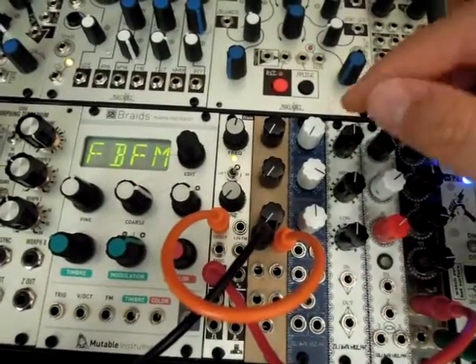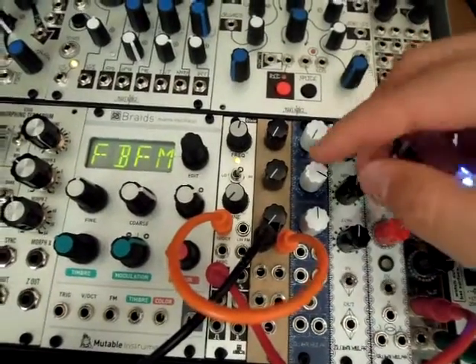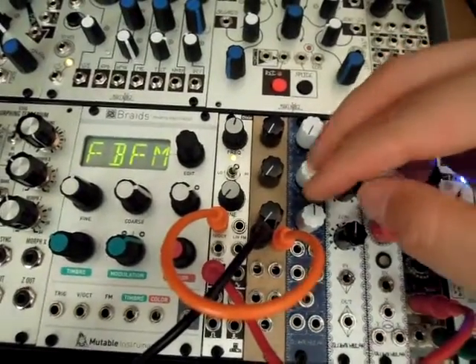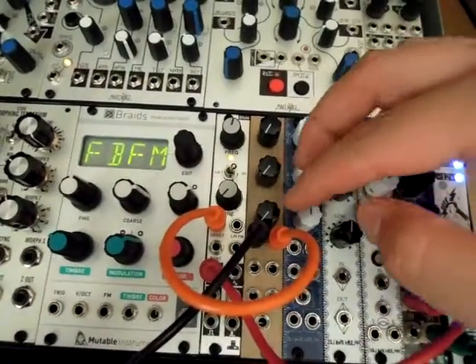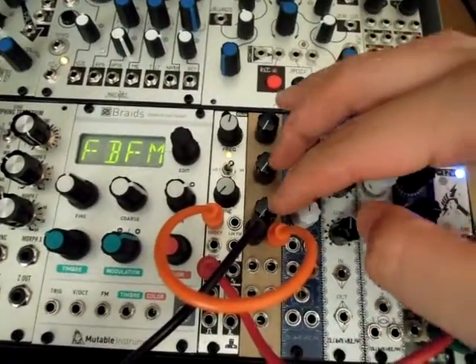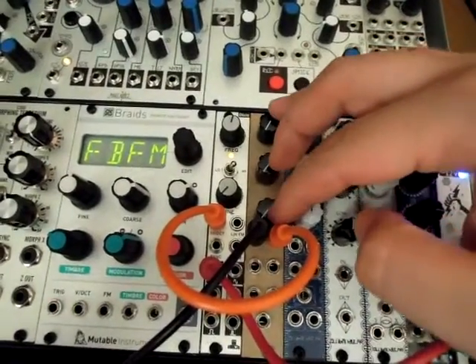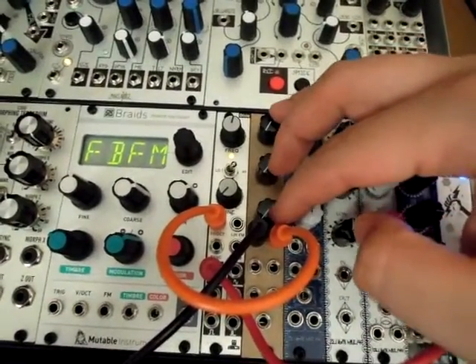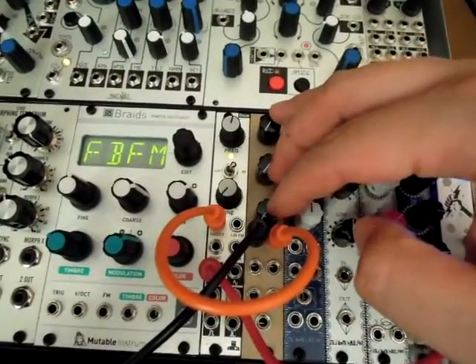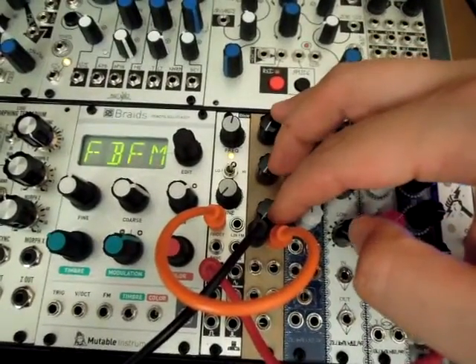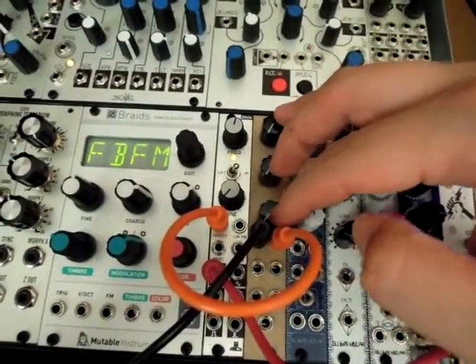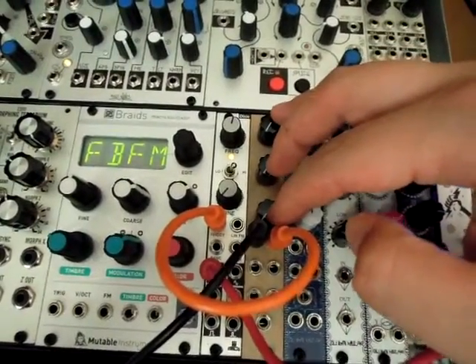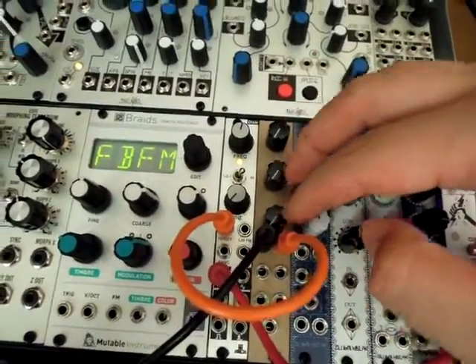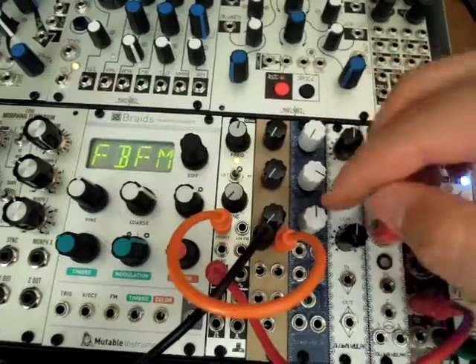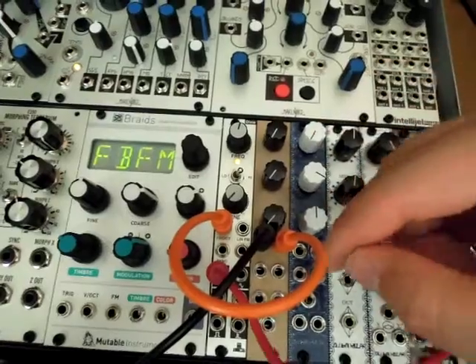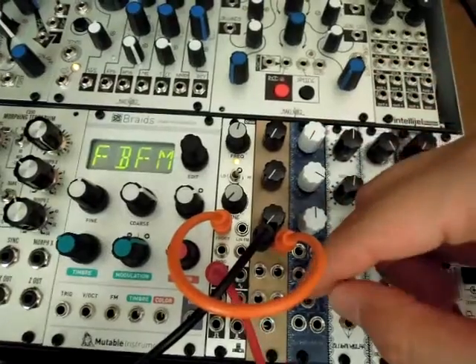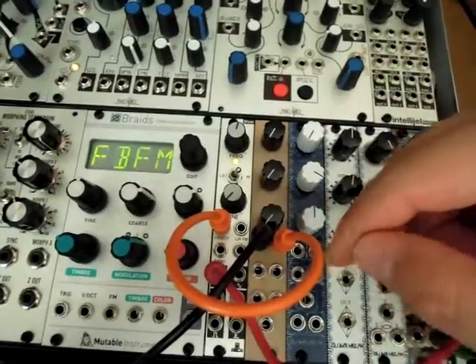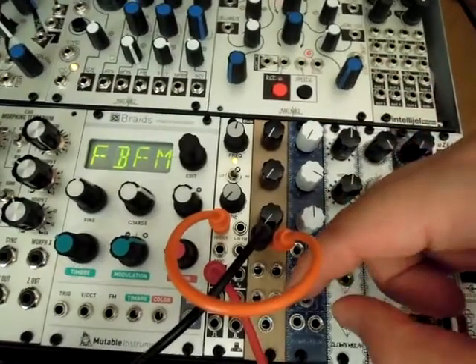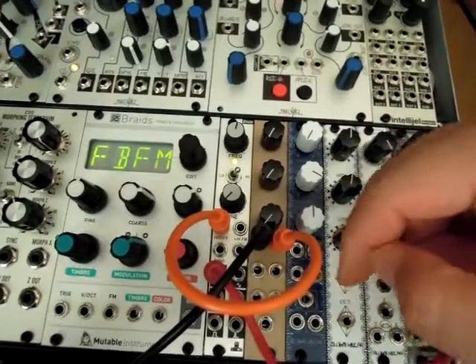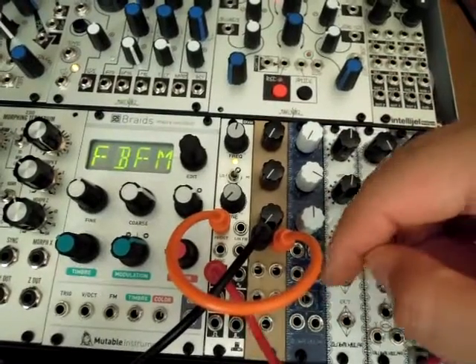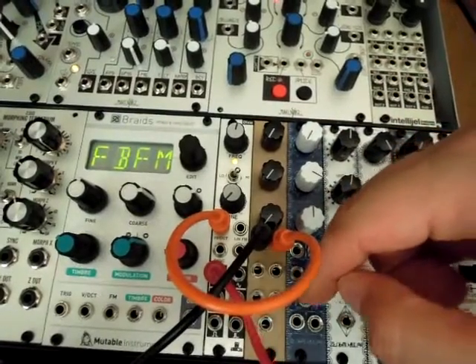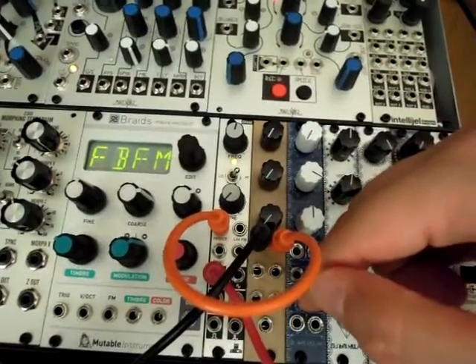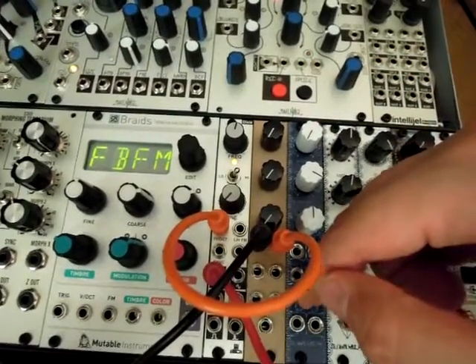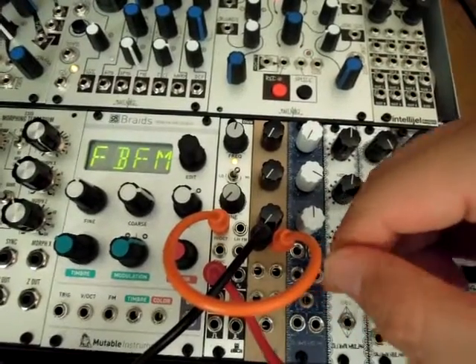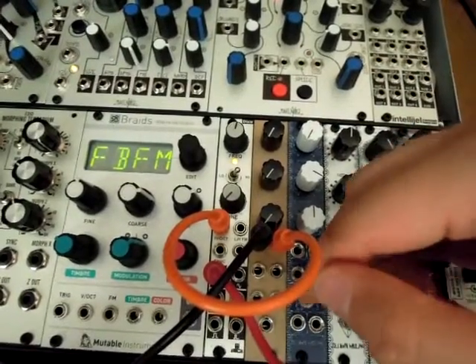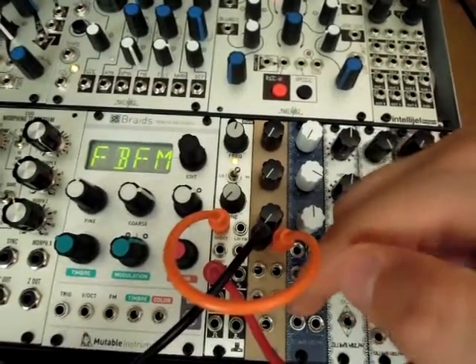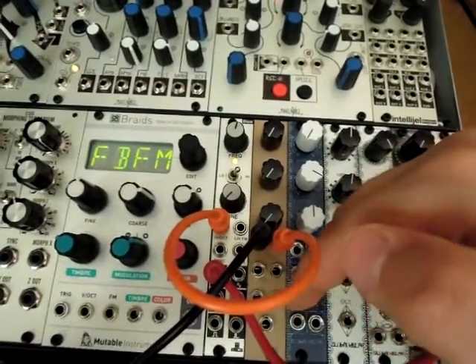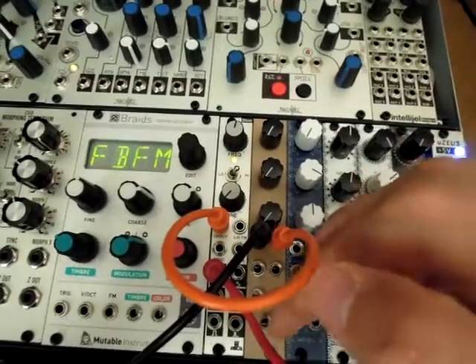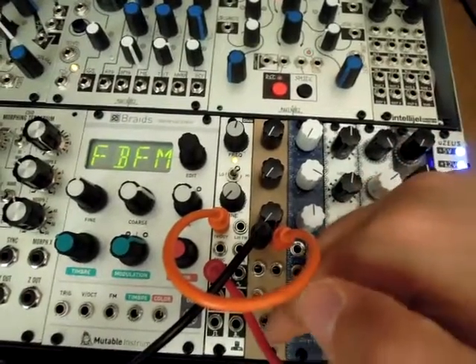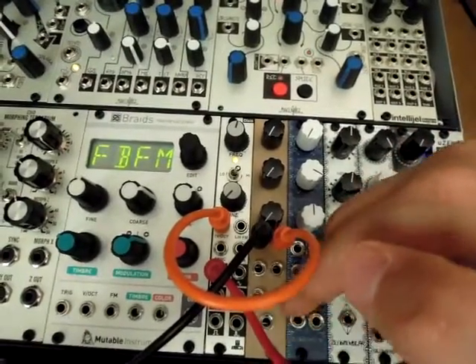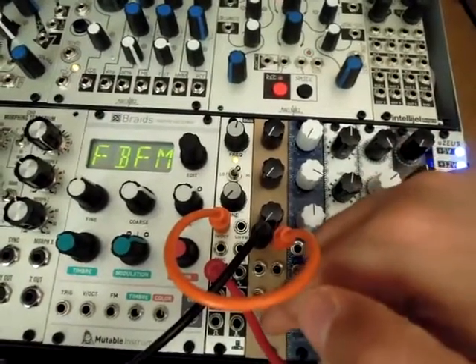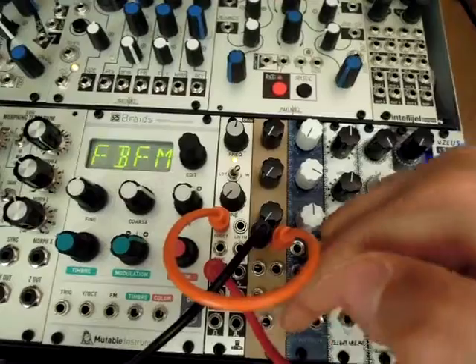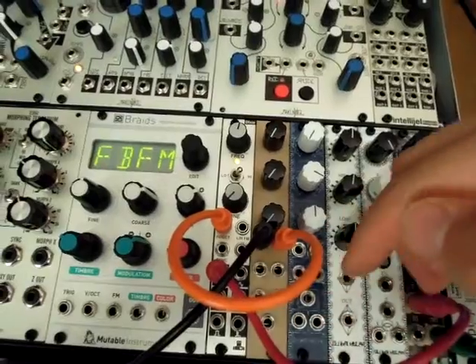We have three channels of attenuation, and this is a passive module, so there'll be a little bit of signal loss, especially when you're using some.